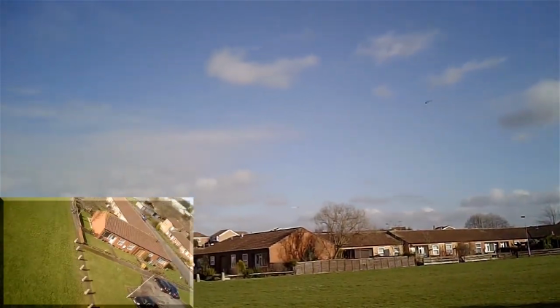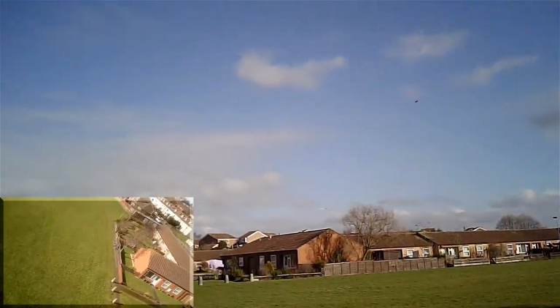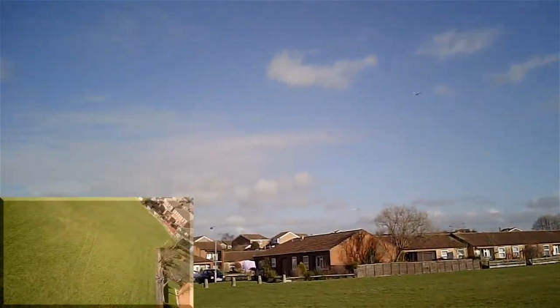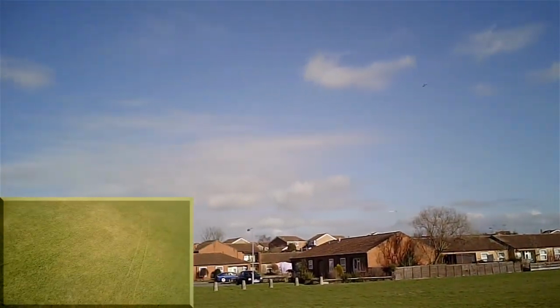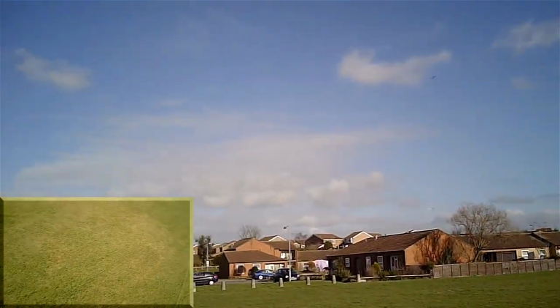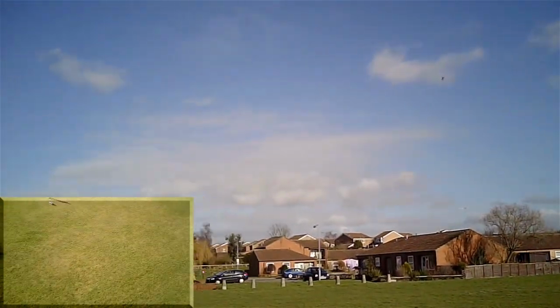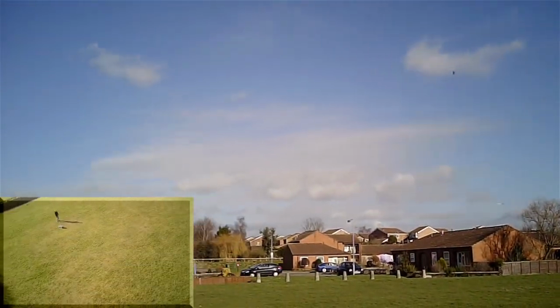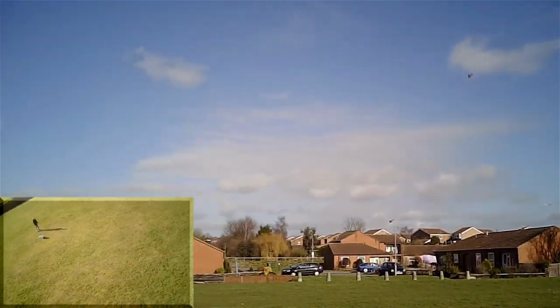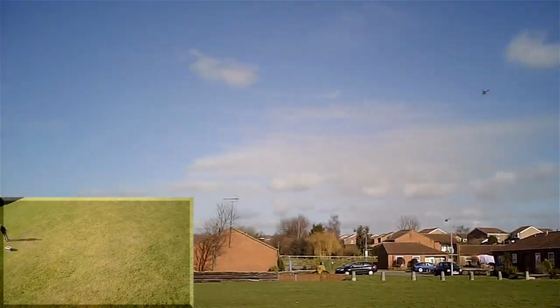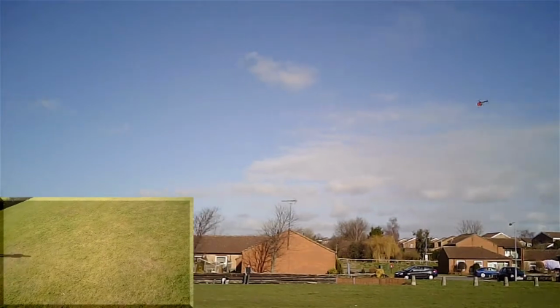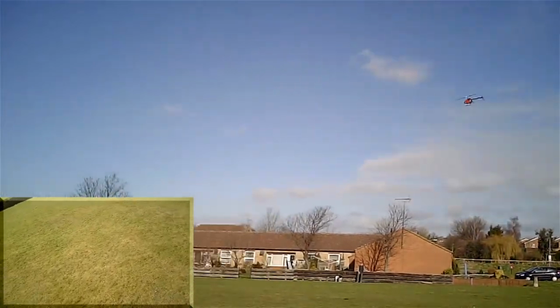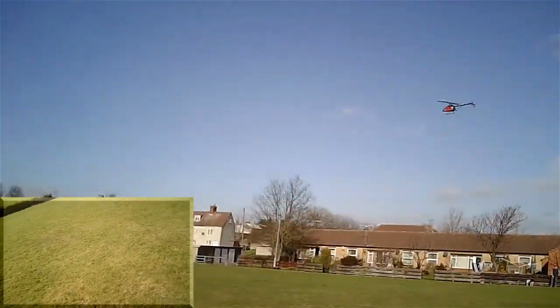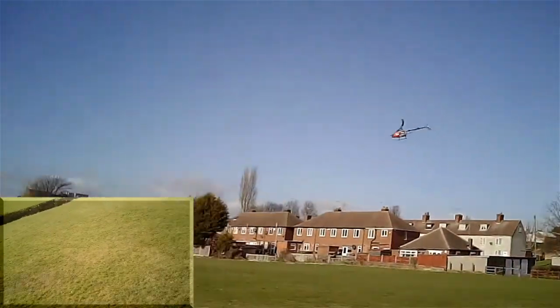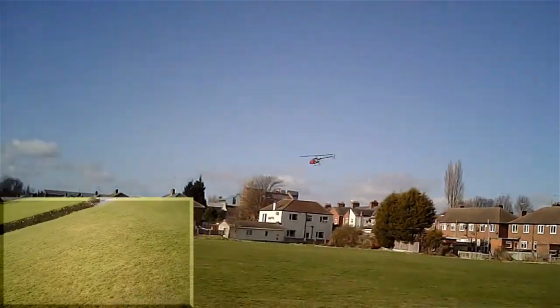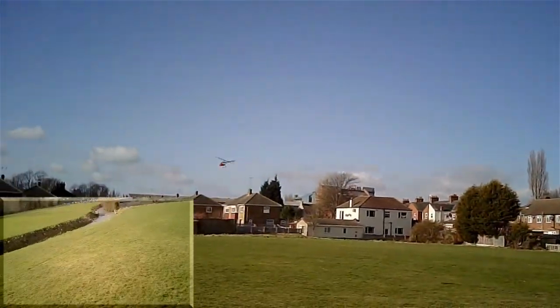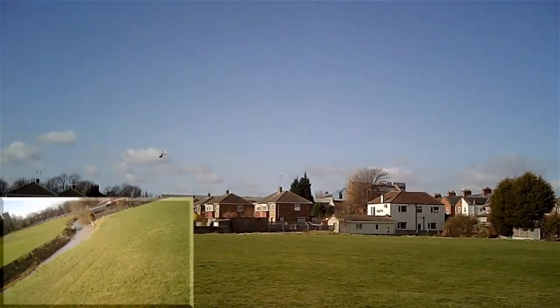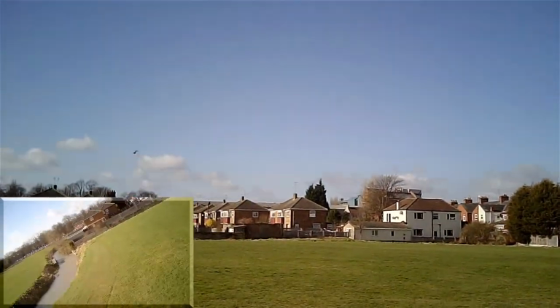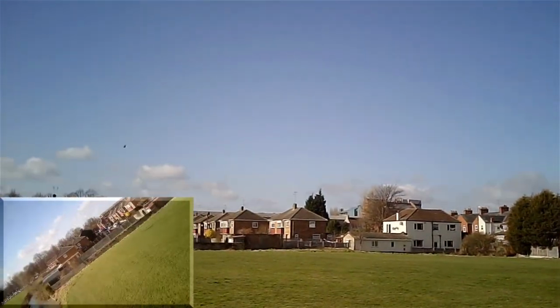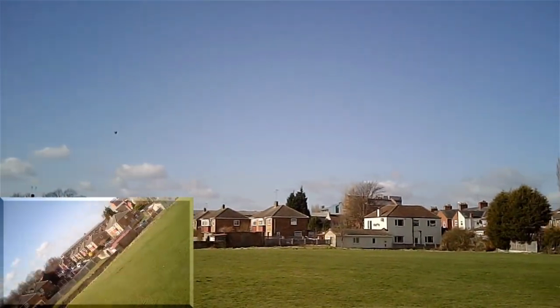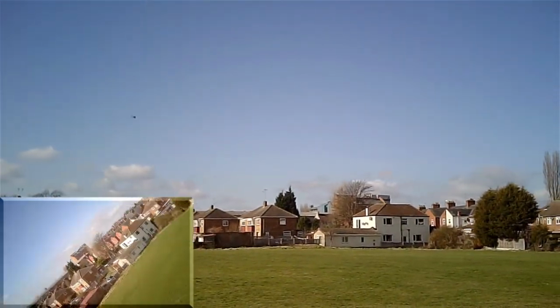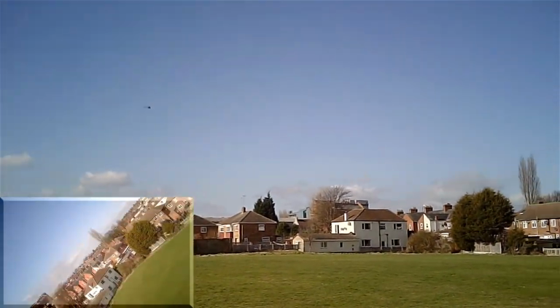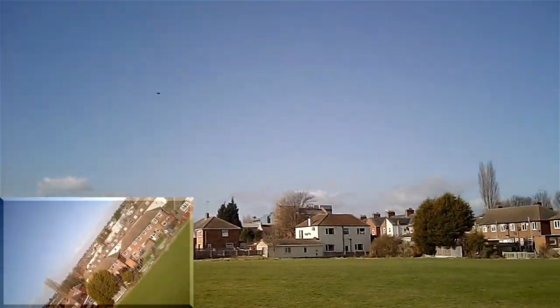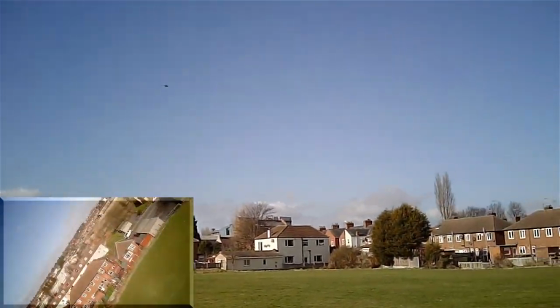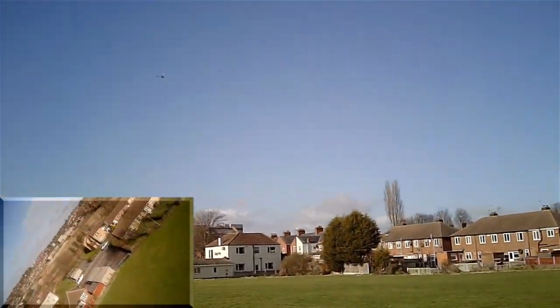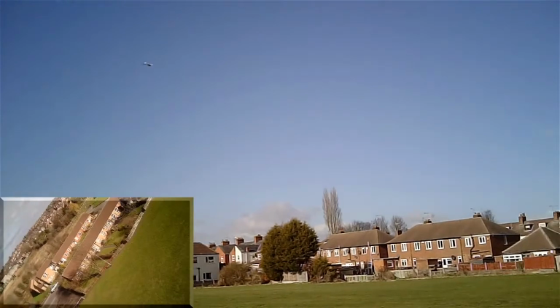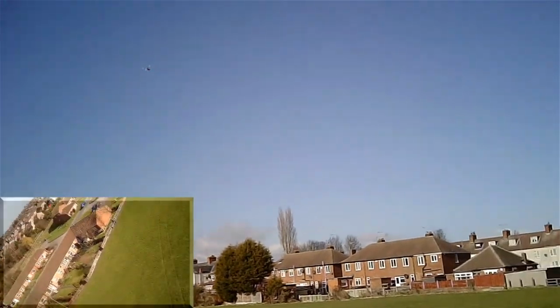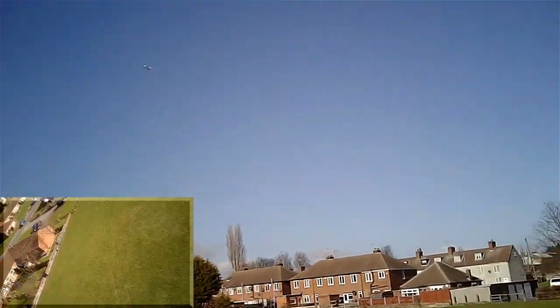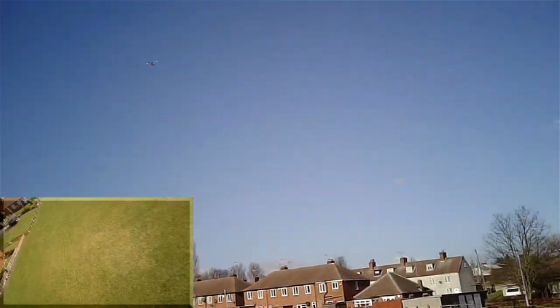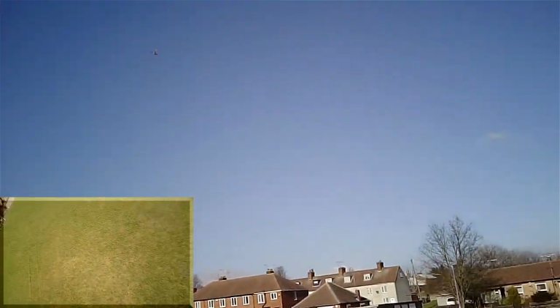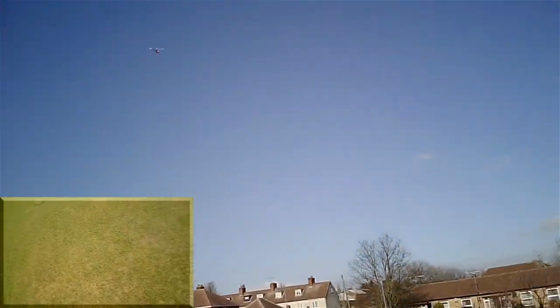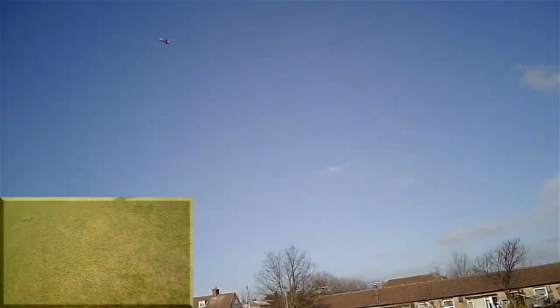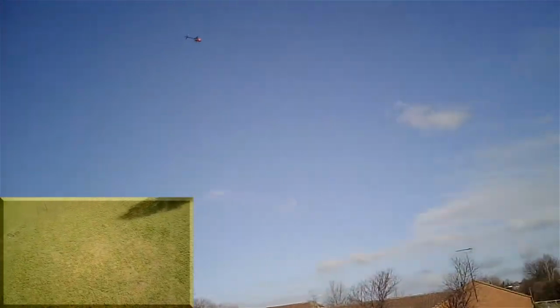Sometimes the gears take a few flights just to bed in, so I probably won't learn too much today — plus the wind keeps trying to blow my cap off.